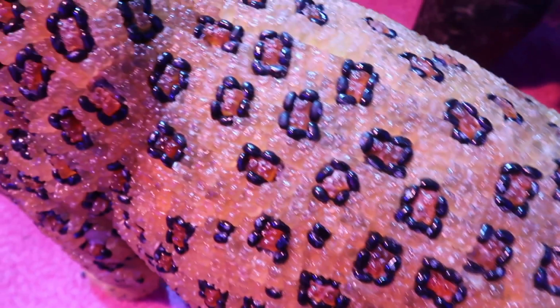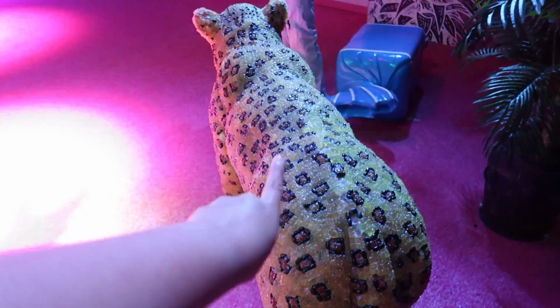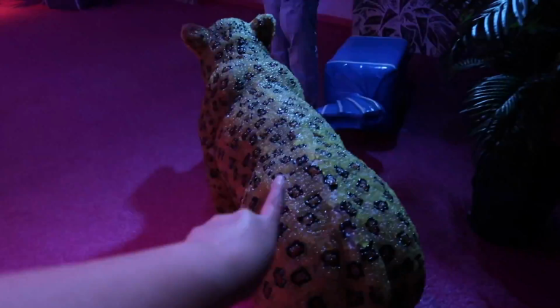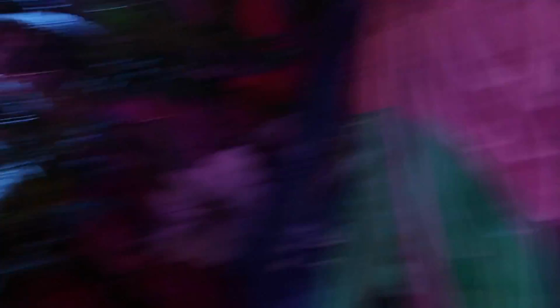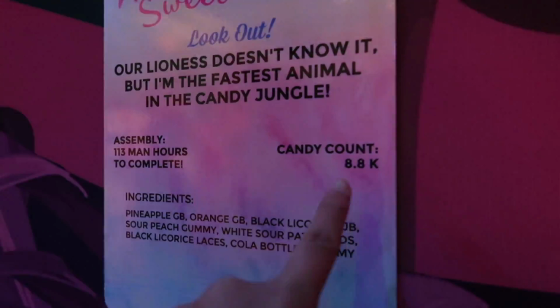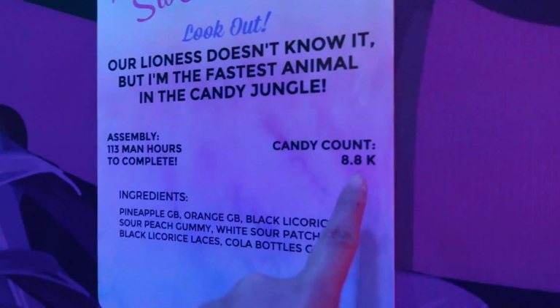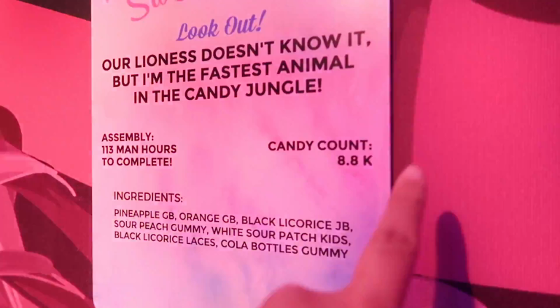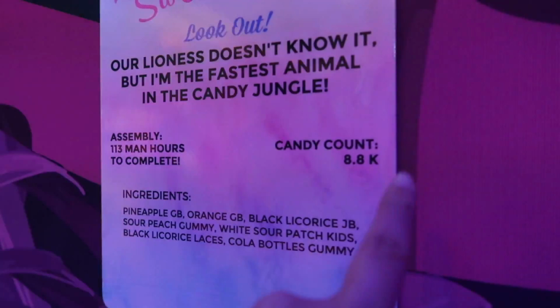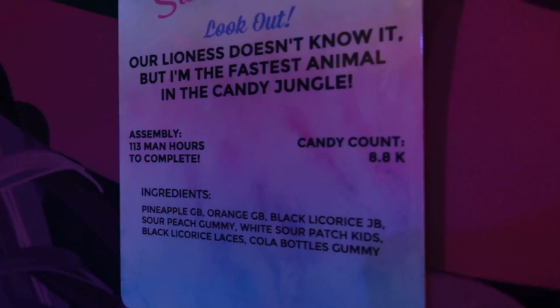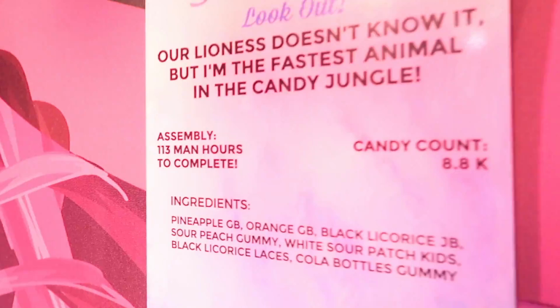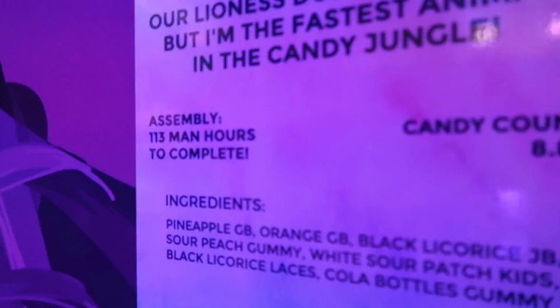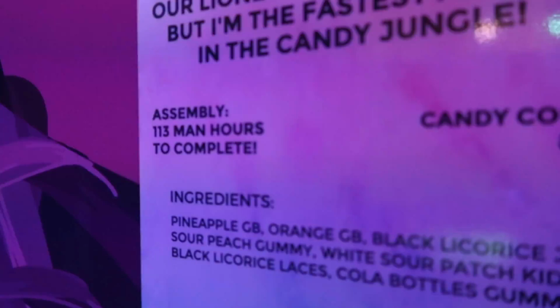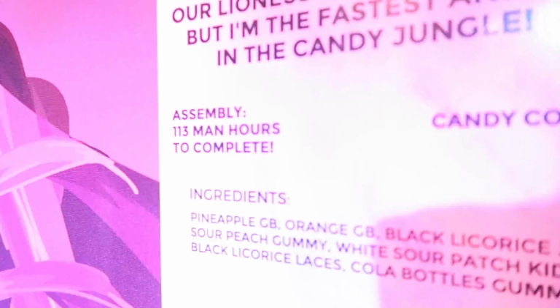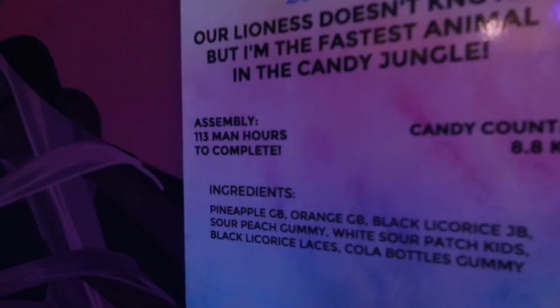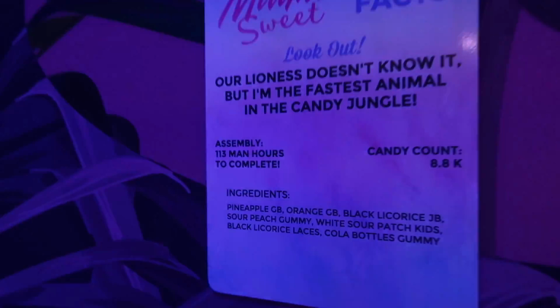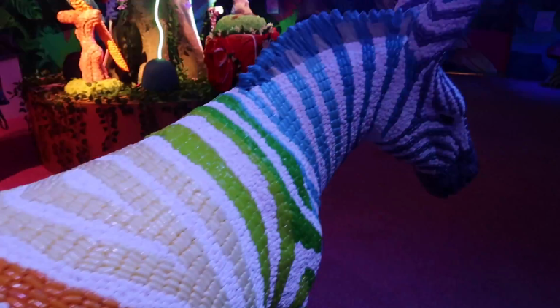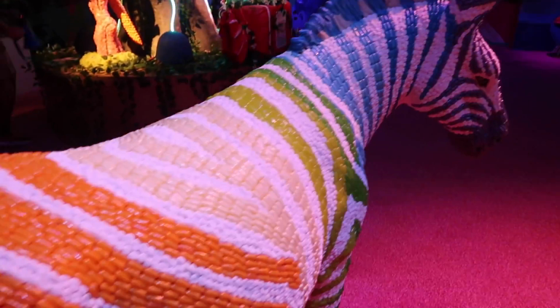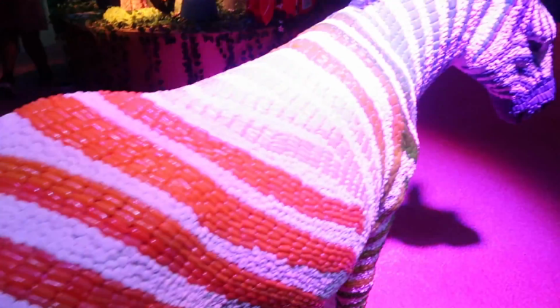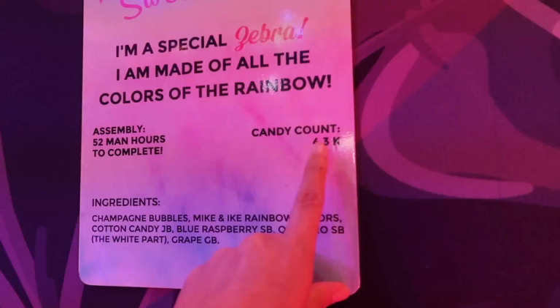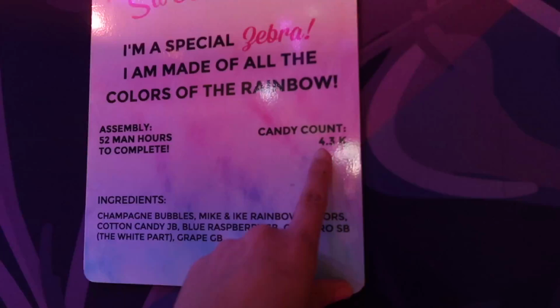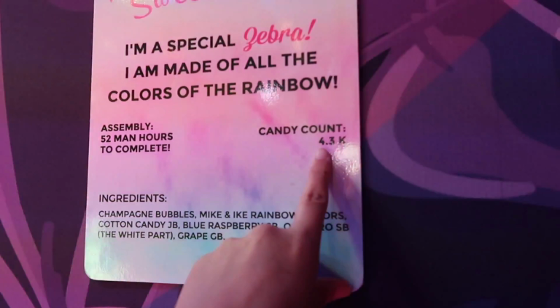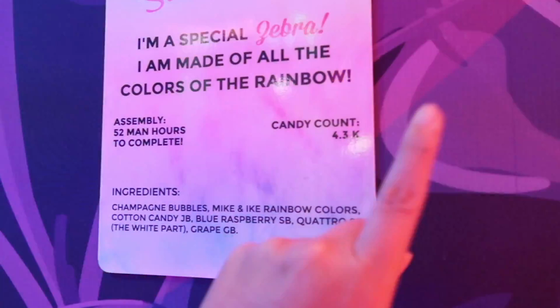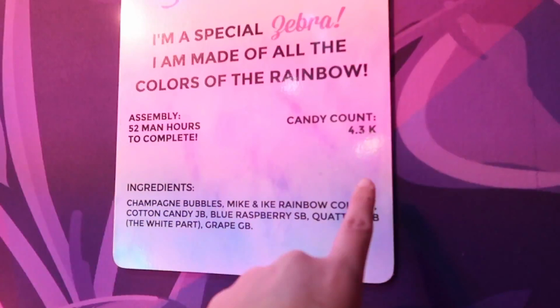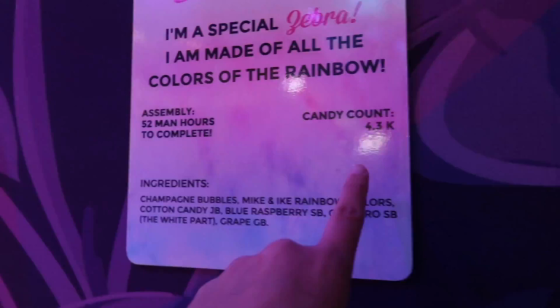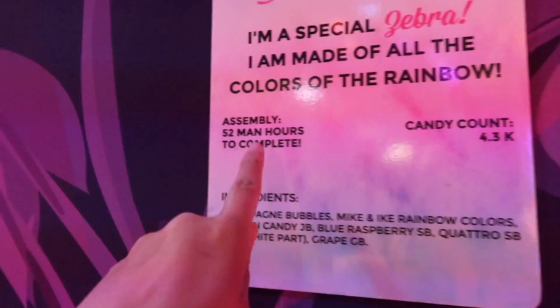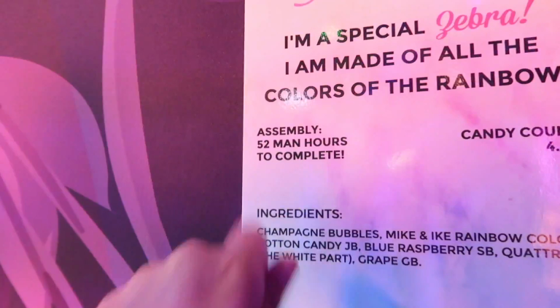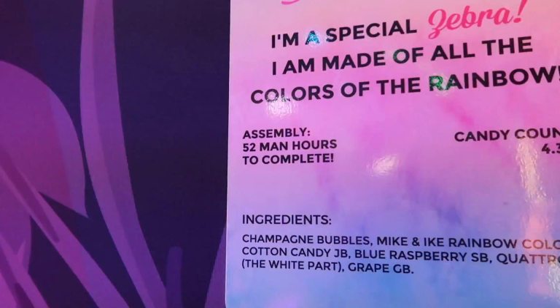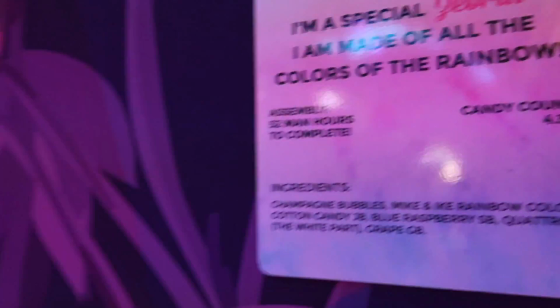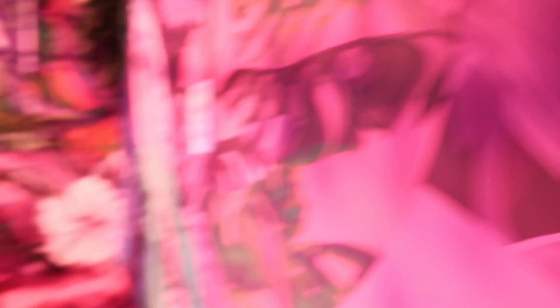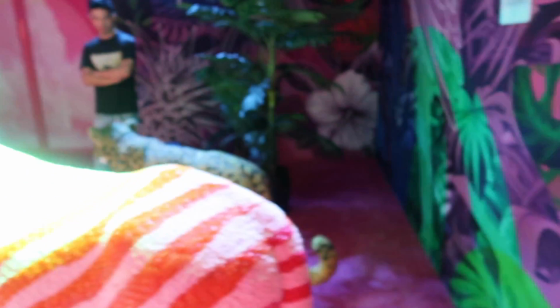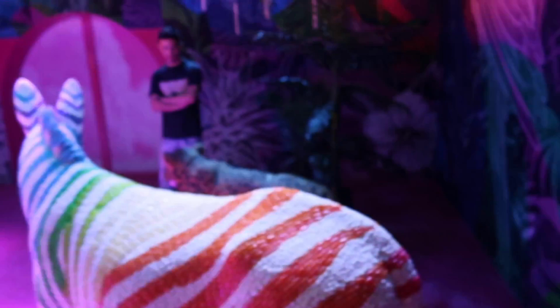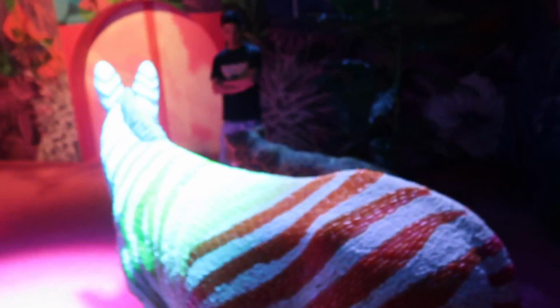This right here has 8,800 candies and it took 113 man-hours to complete. And we have the zebra here — 4,000 candies and 52 man-hours to complete. So that's crazy.